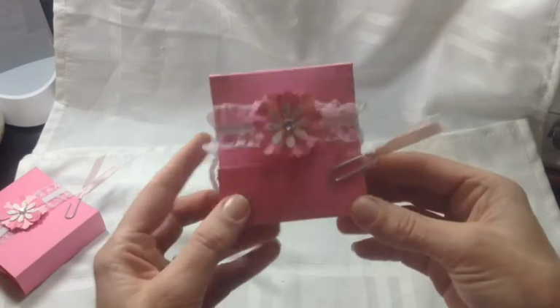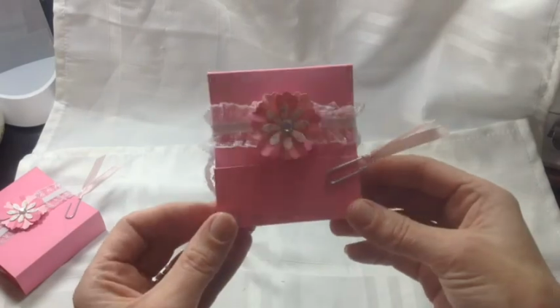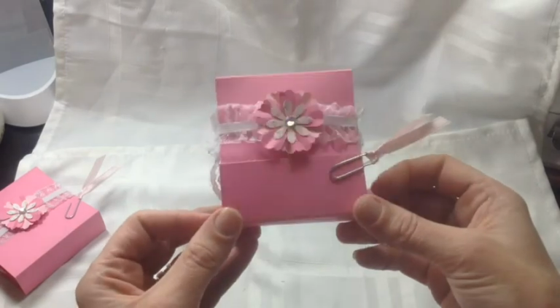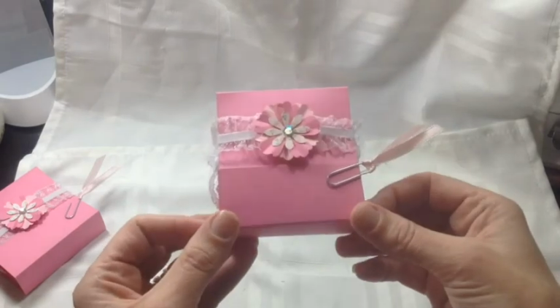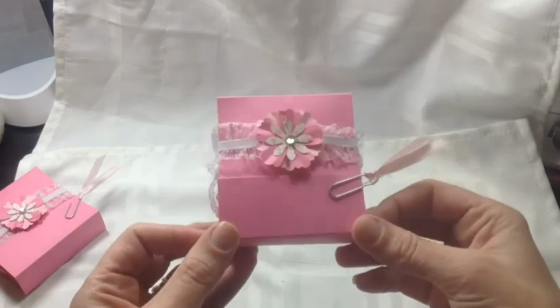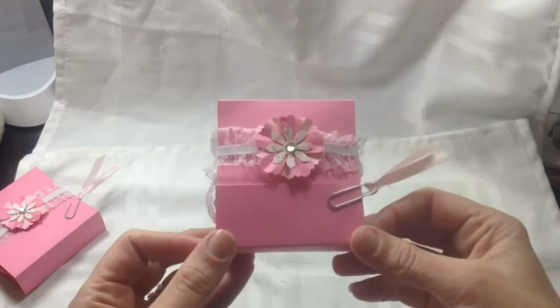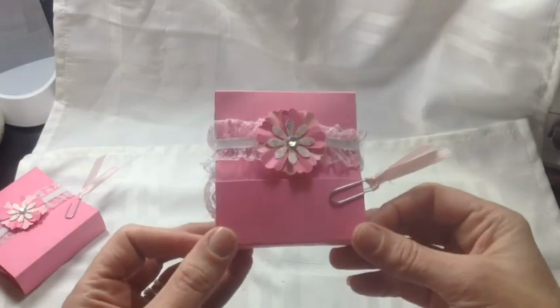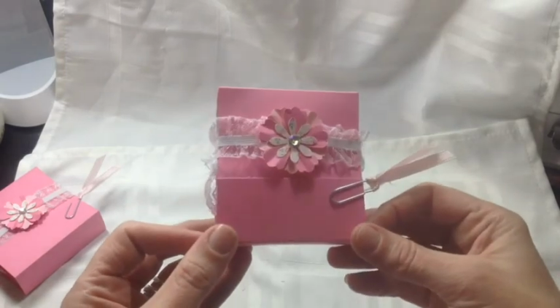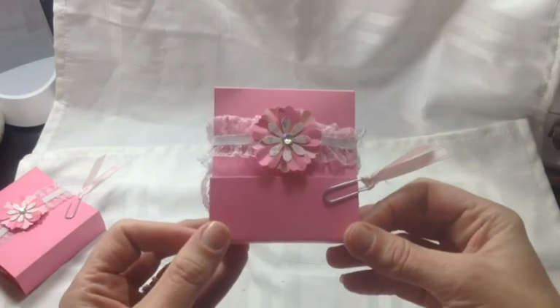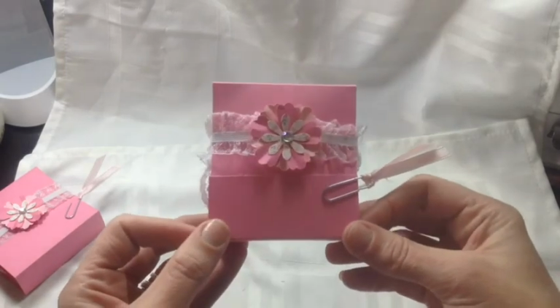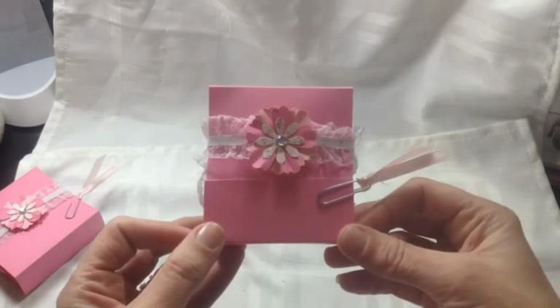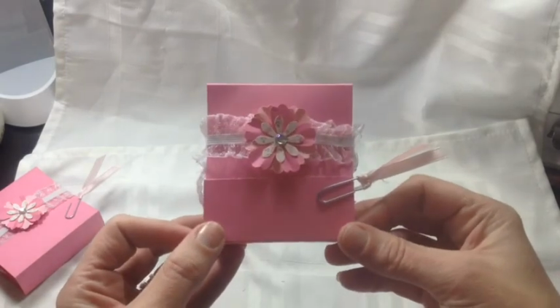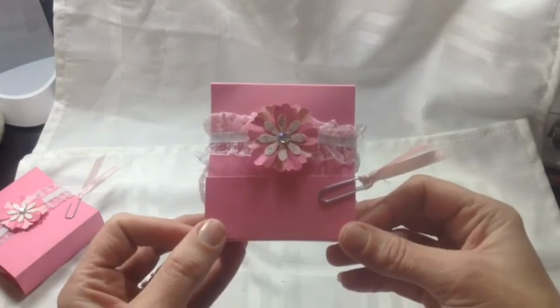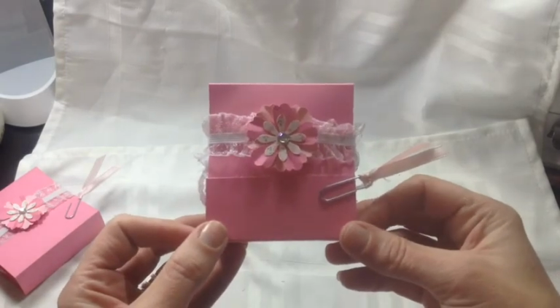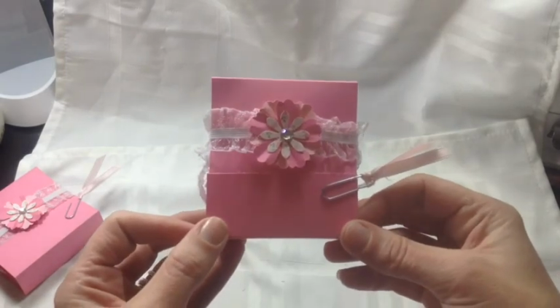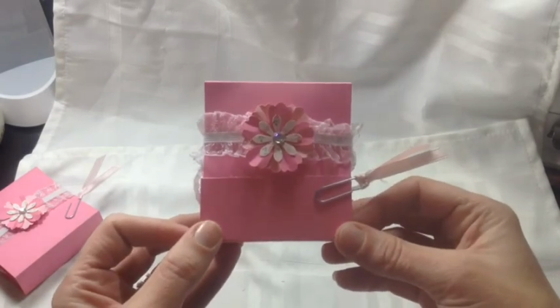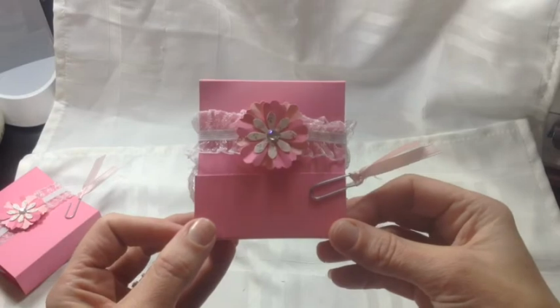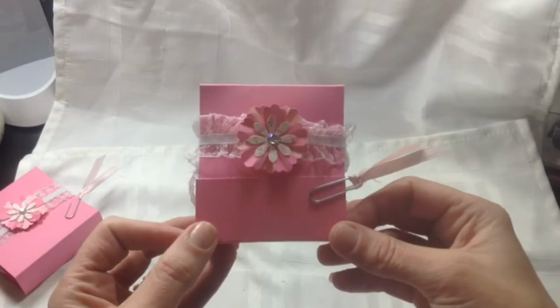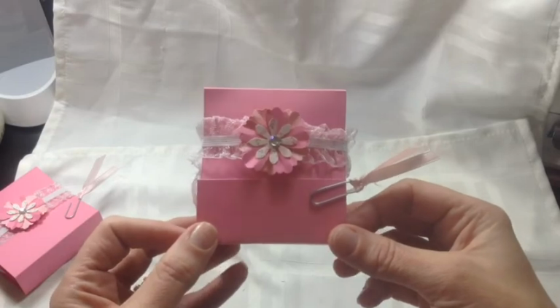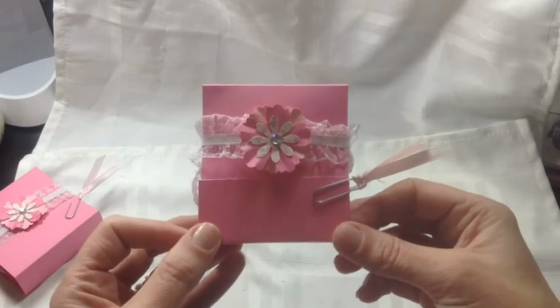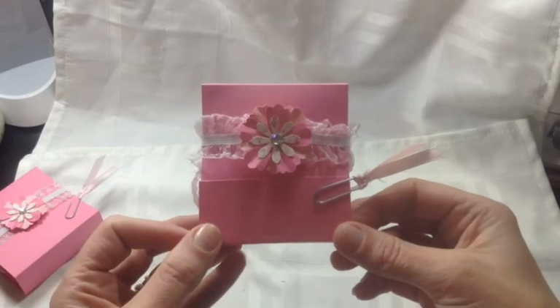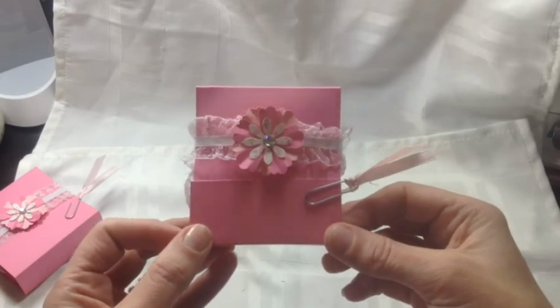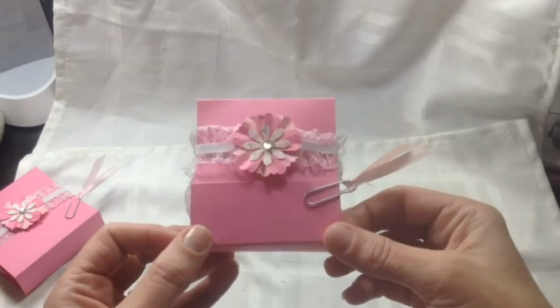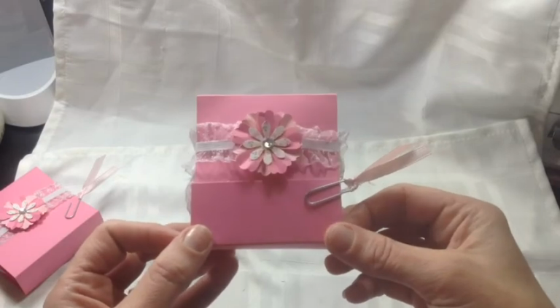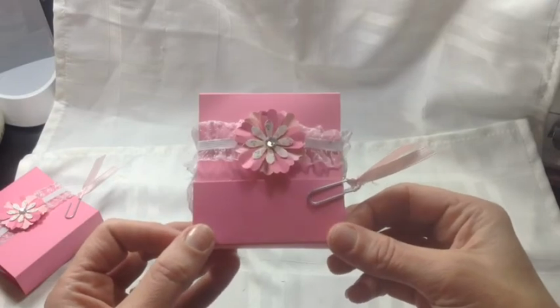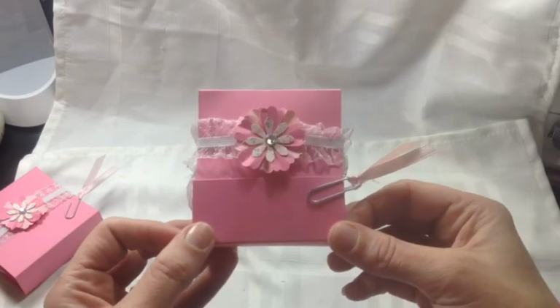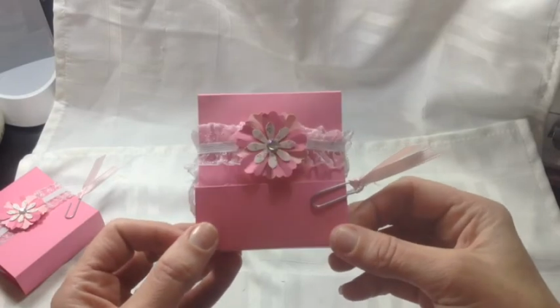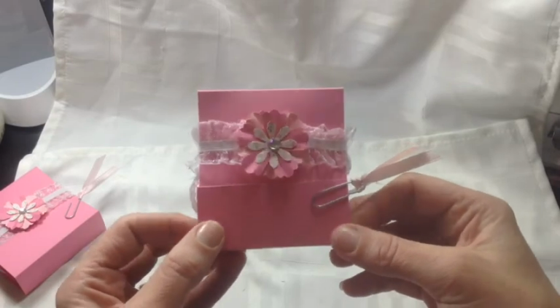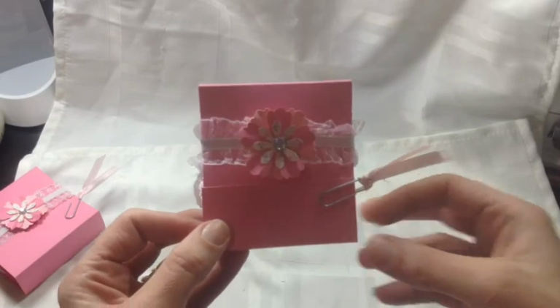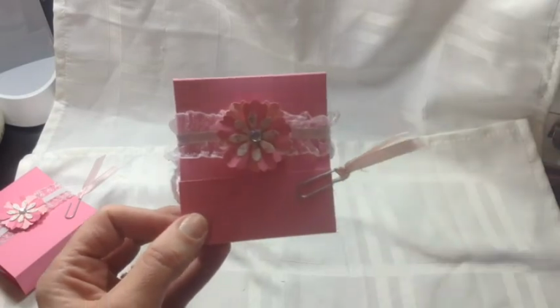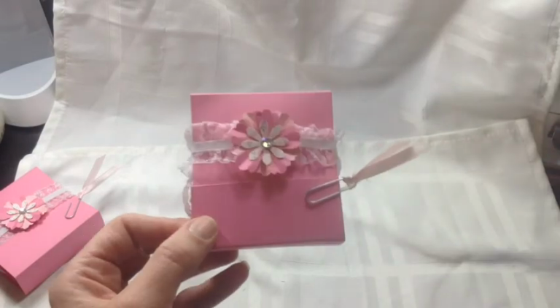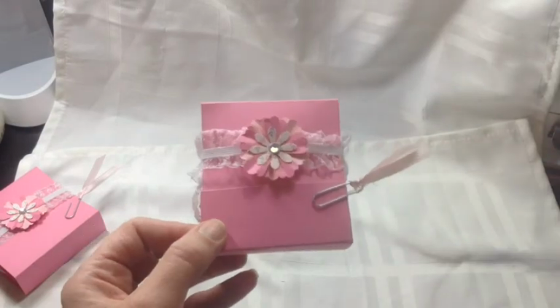And that is my submission for the twisted note card swap. I can't wait to see what everybody else comes up with. Thanks for watching. Bye.